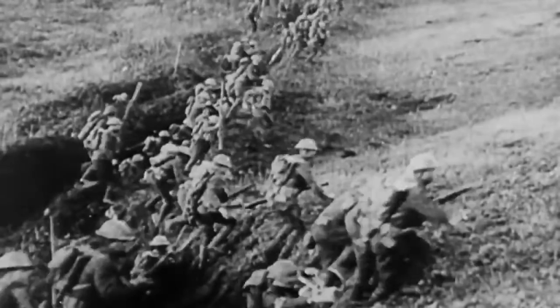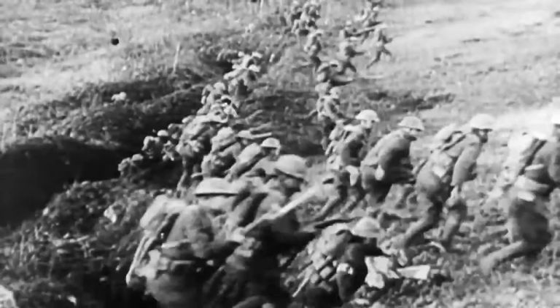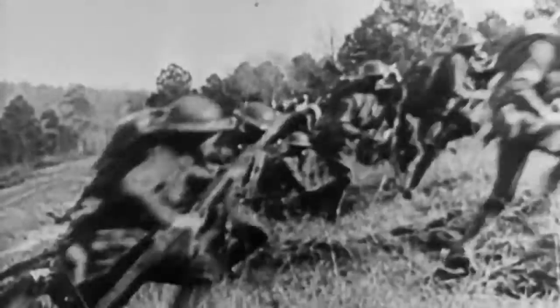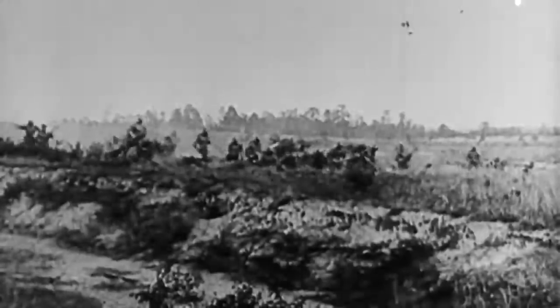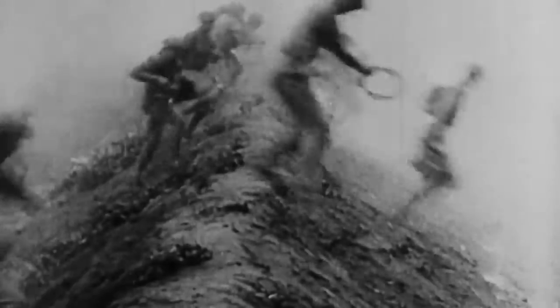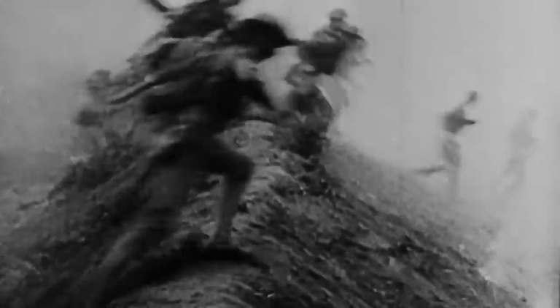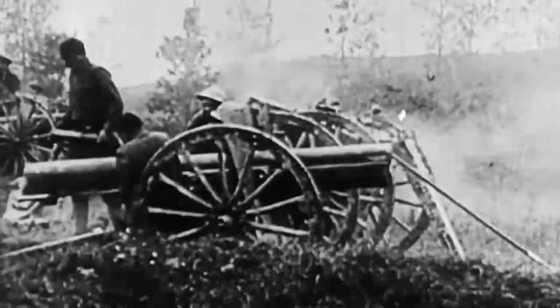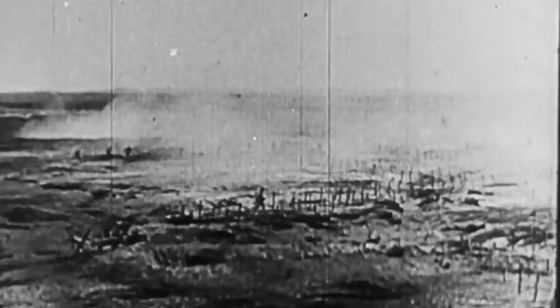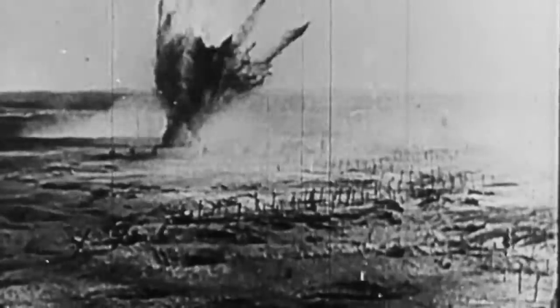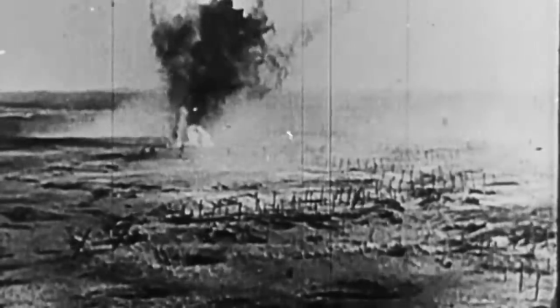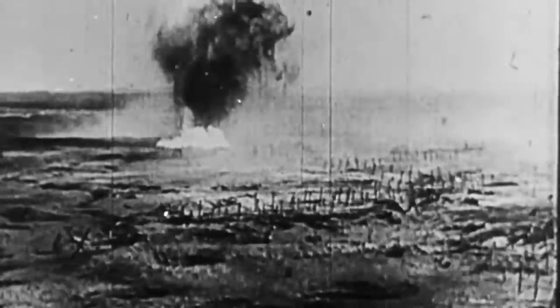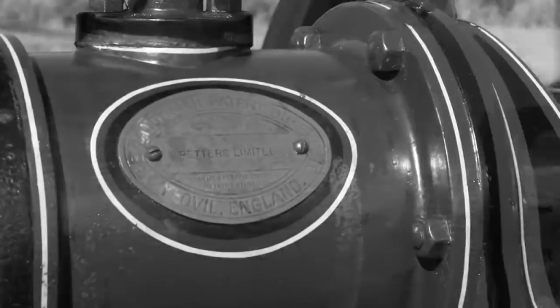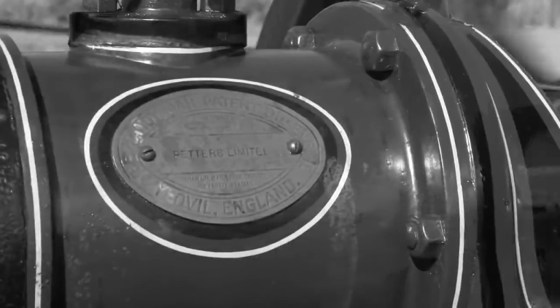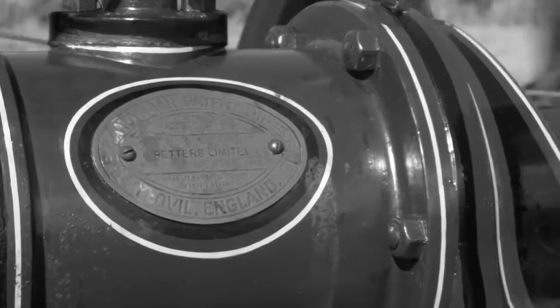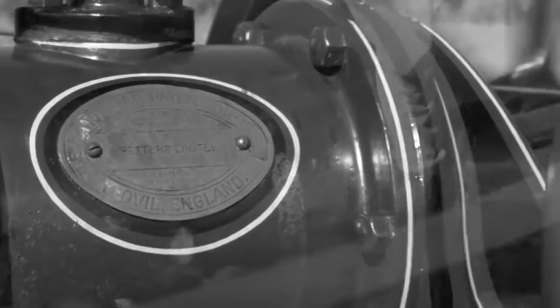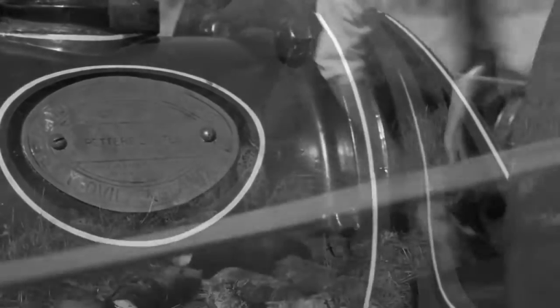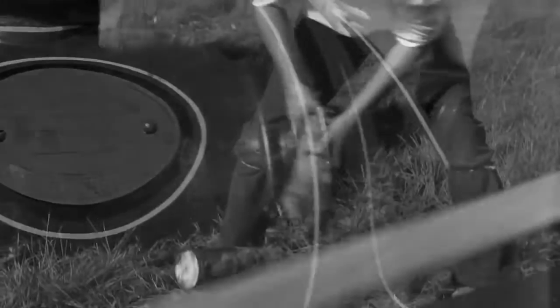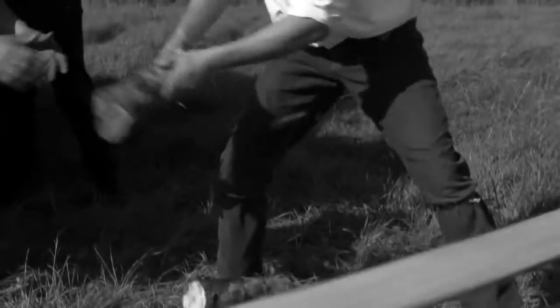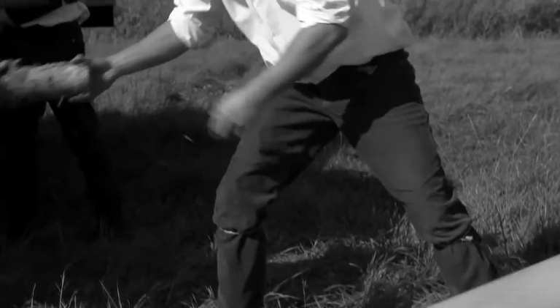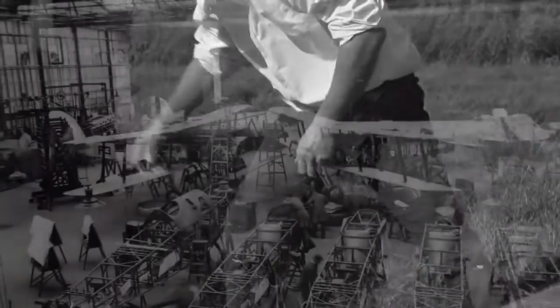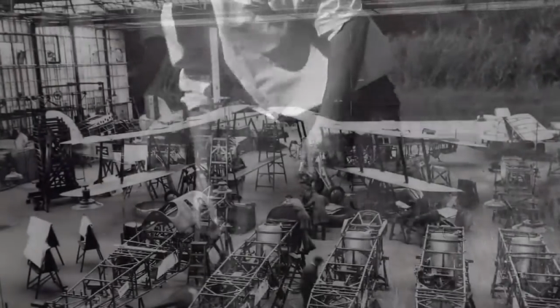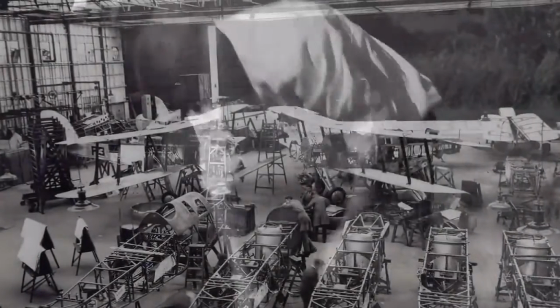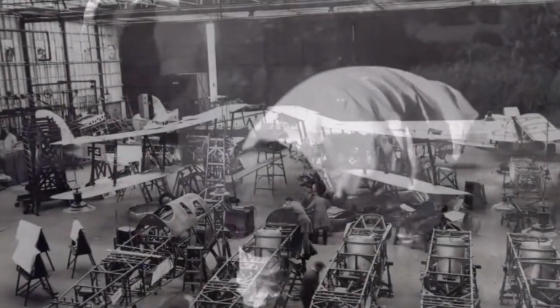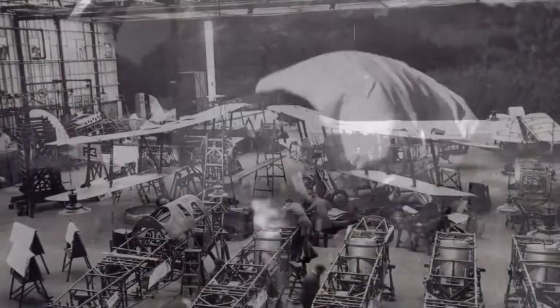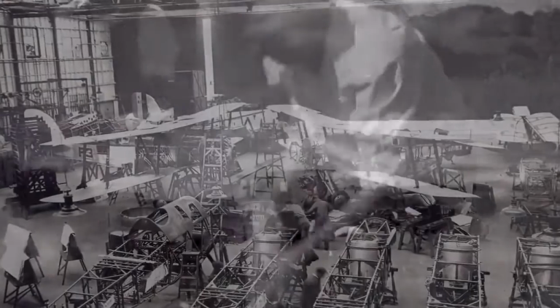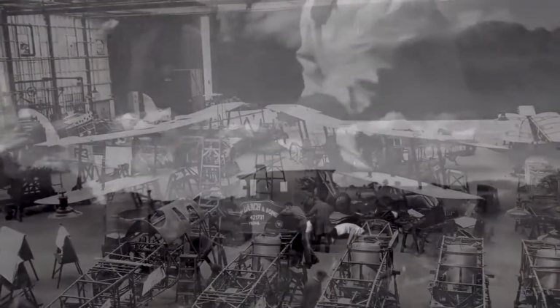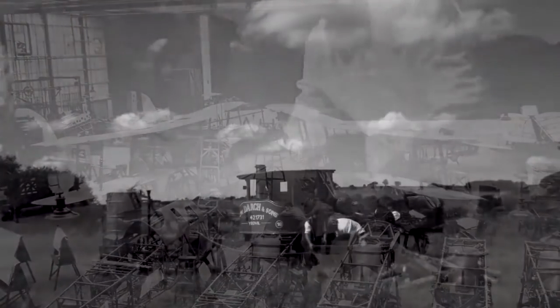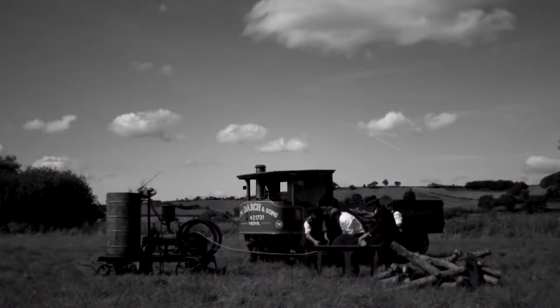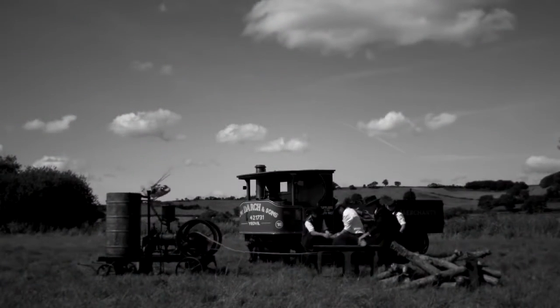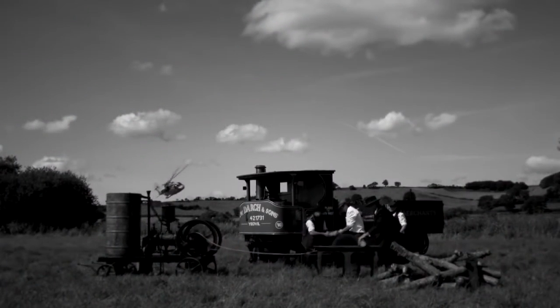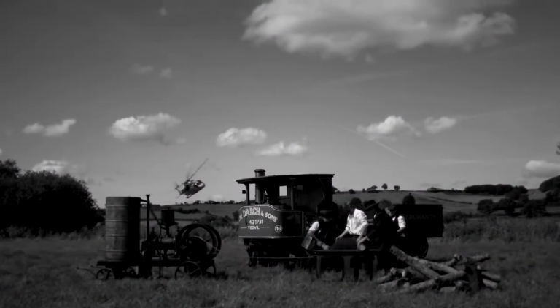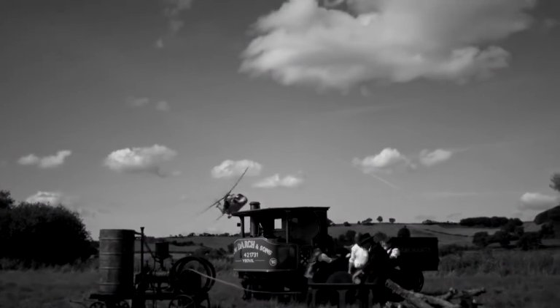As the spectre of war cast its shadow across Europe, Petters, a rural engineering company, offered itself to the nation for aircraft production. From these humble beginnings, Westland was born.